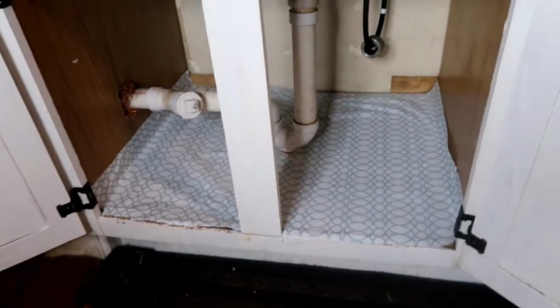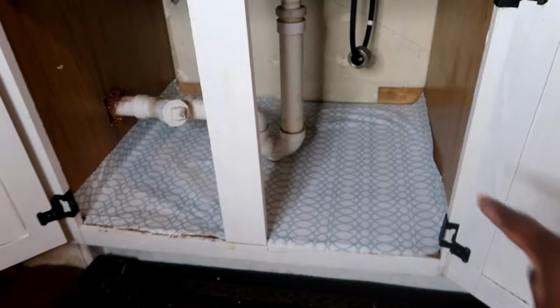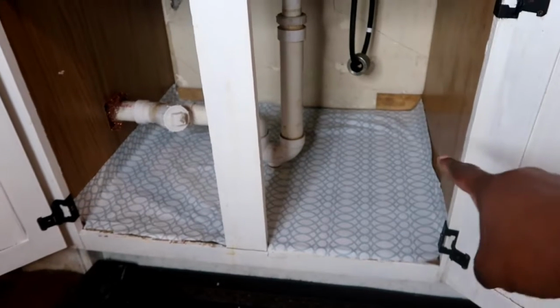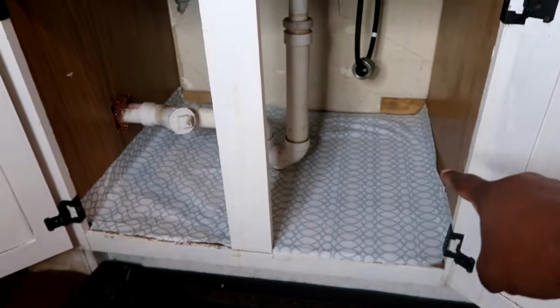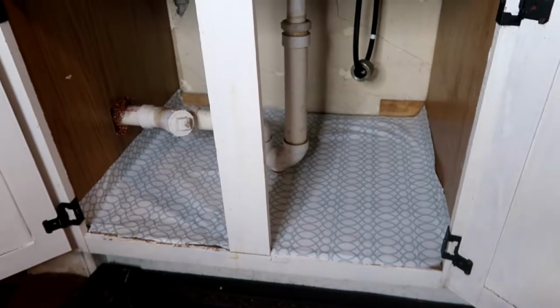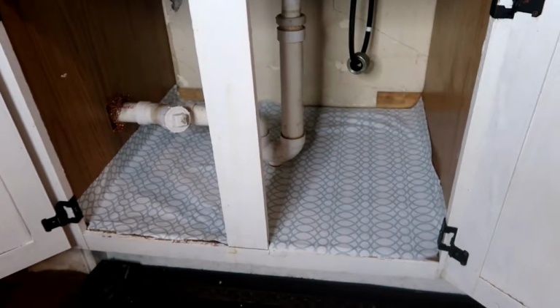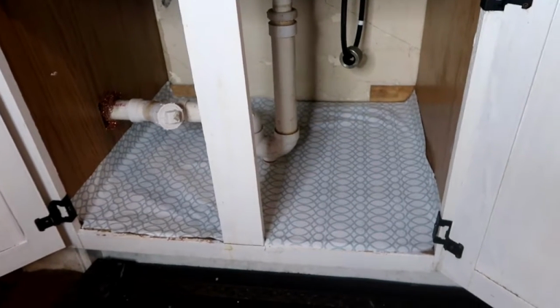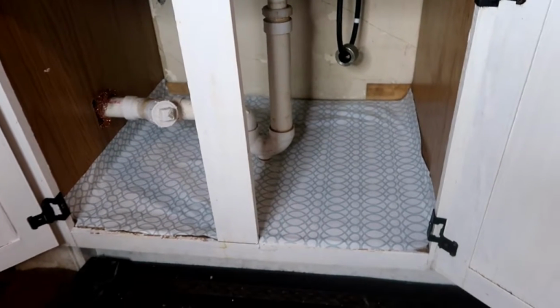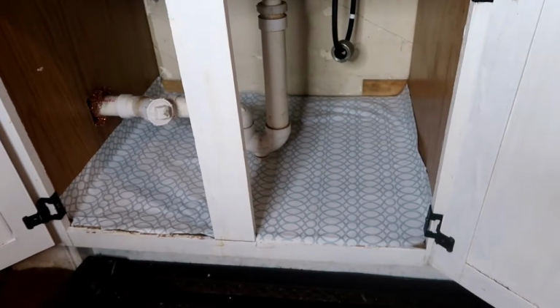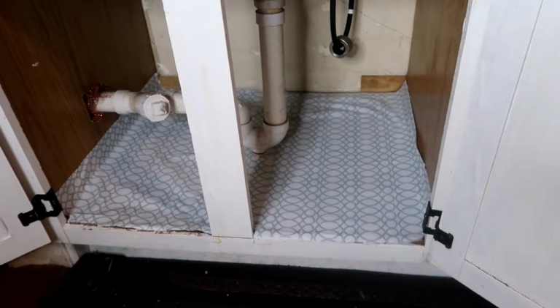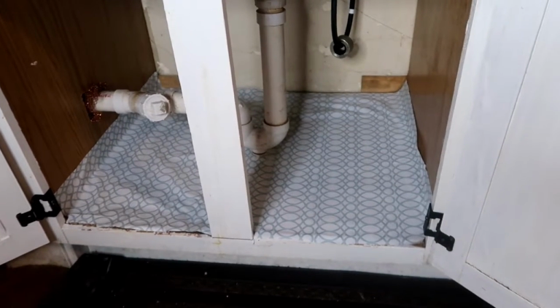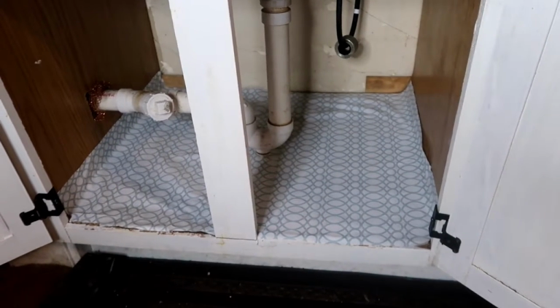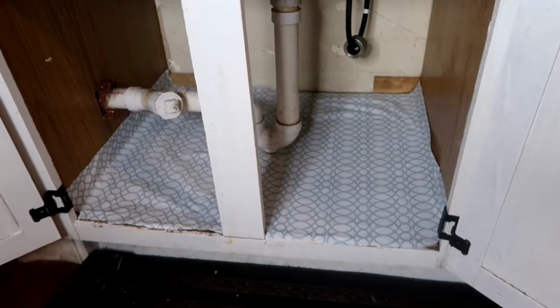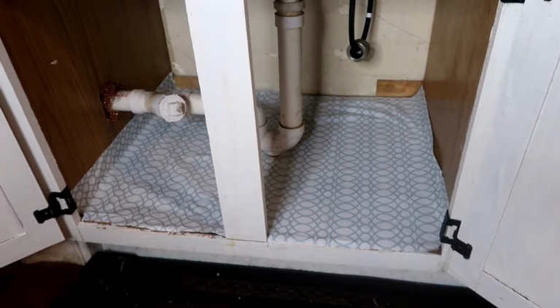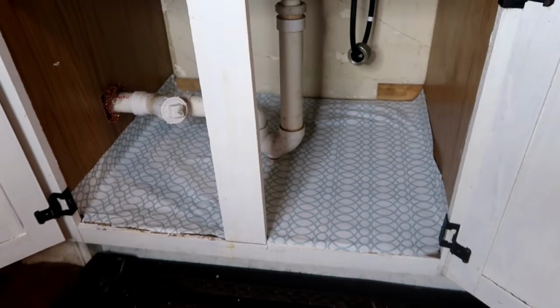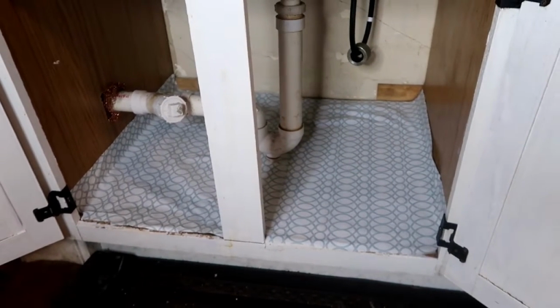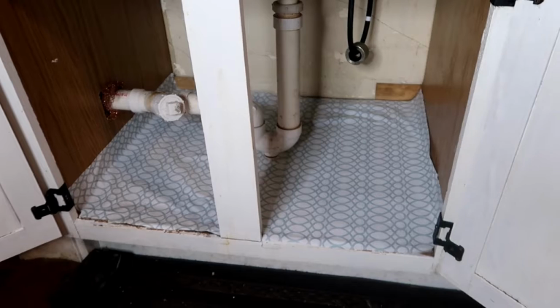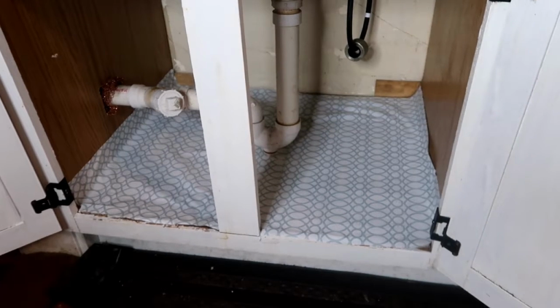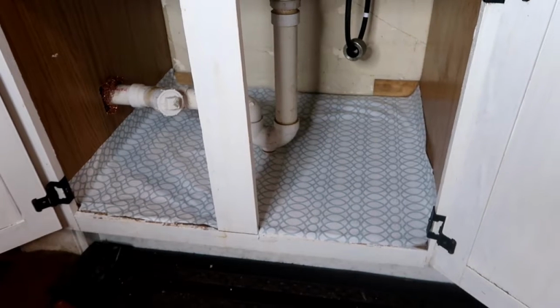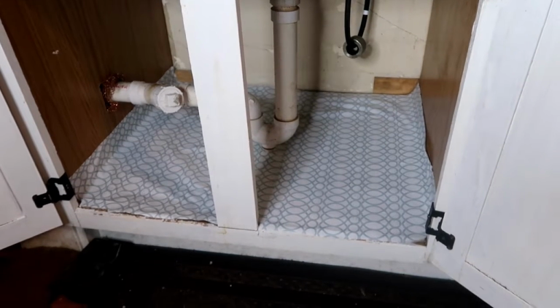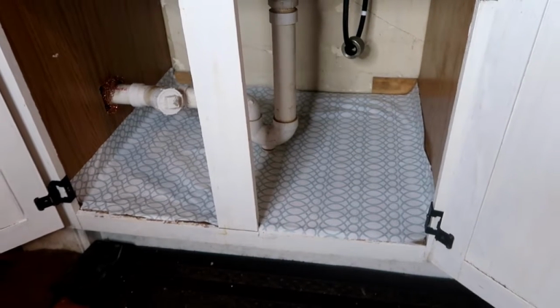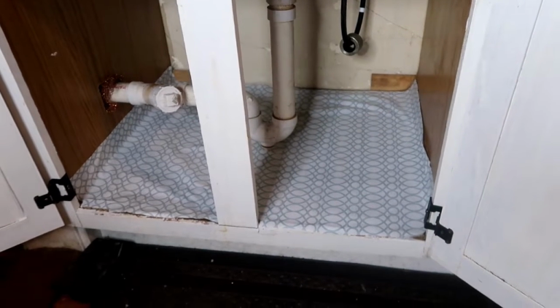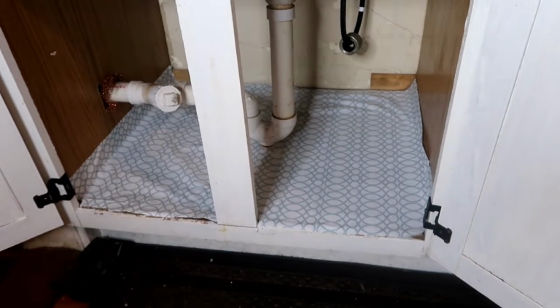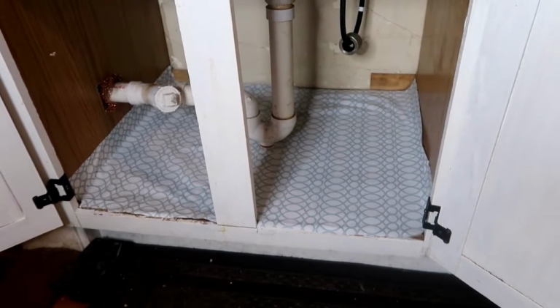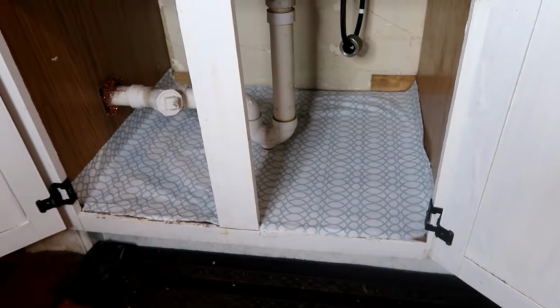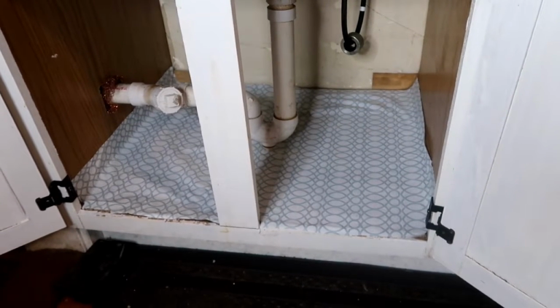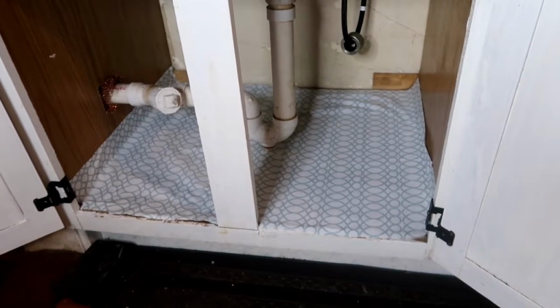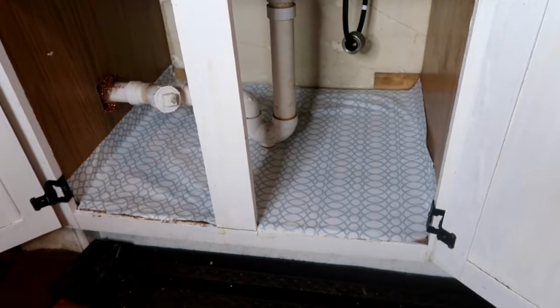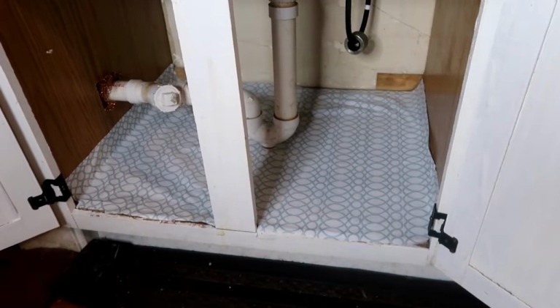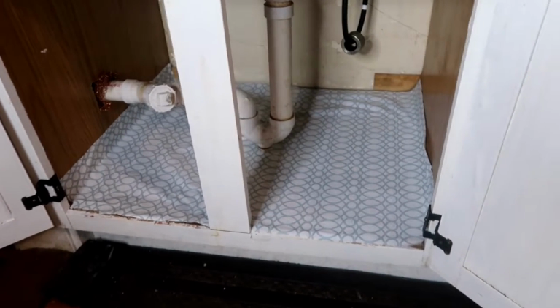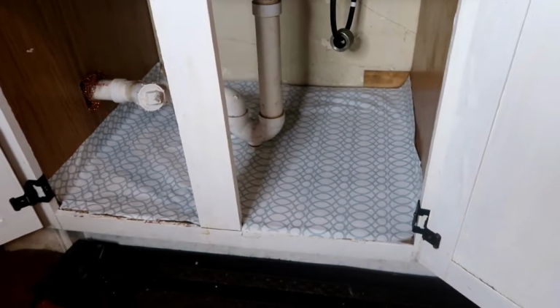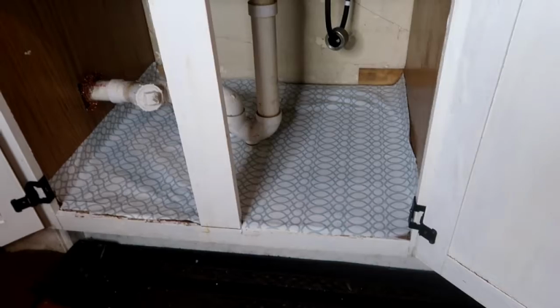And as you can see, this is kind of coming off, so I'm going to work on that. This is such an old apartment with such old wood that it's not sticking too well. So I may have to hot glue some spots, but do what you got to do.